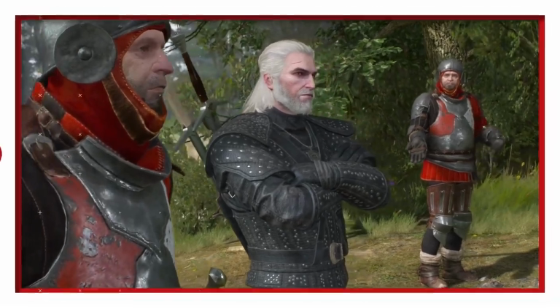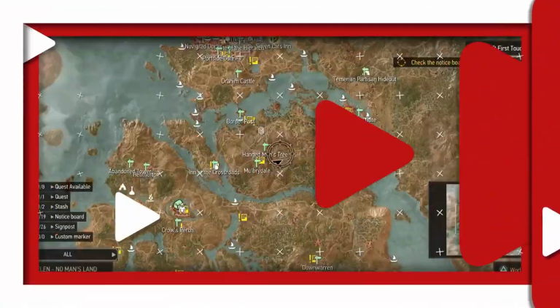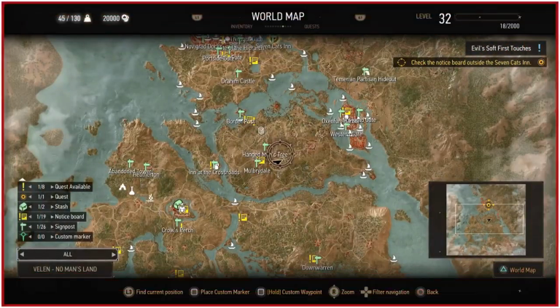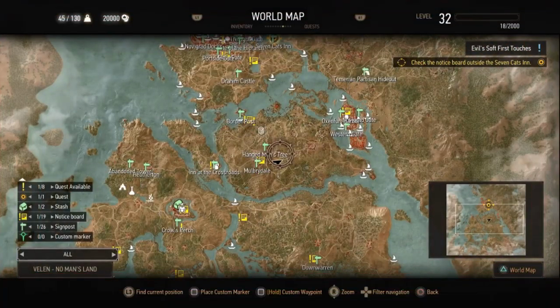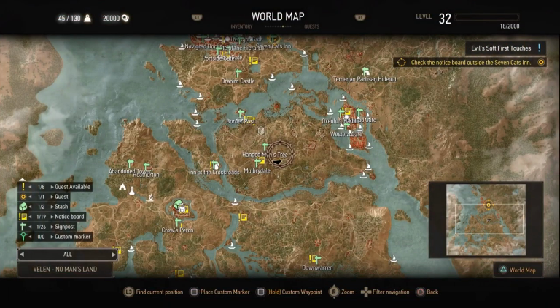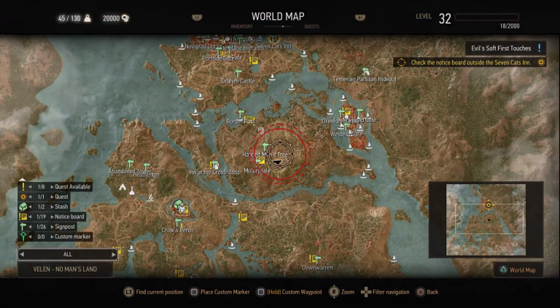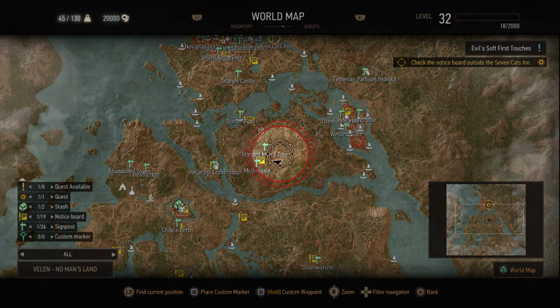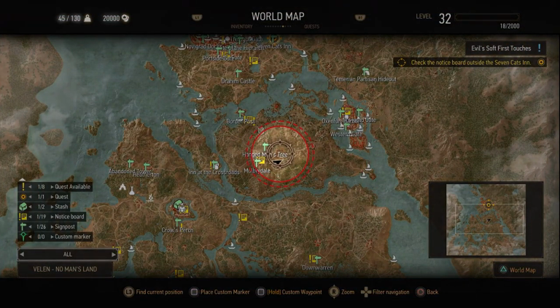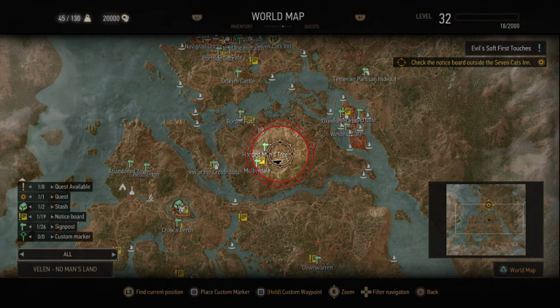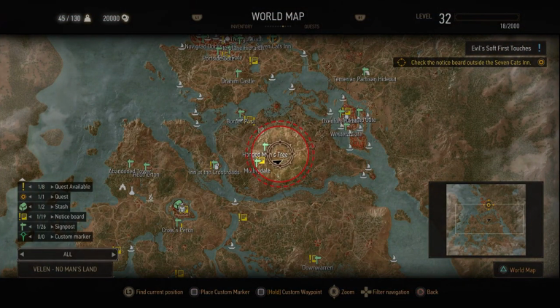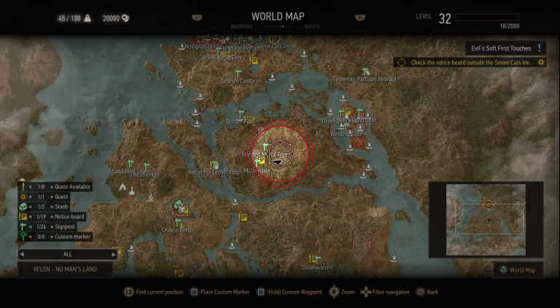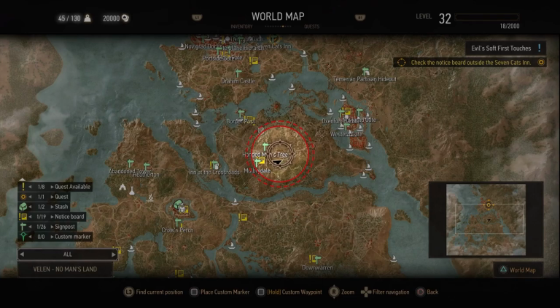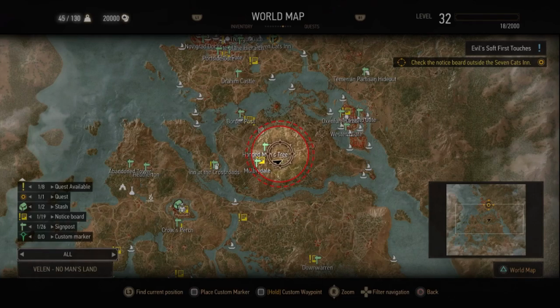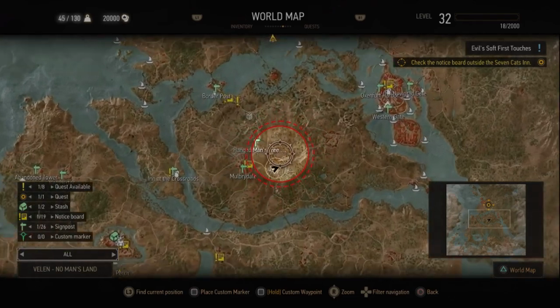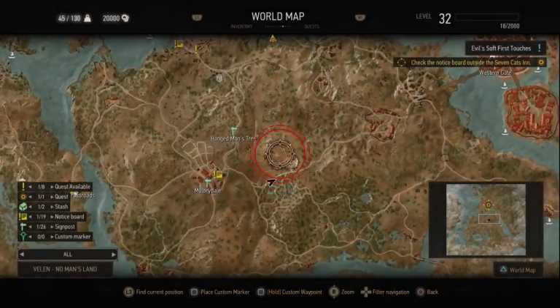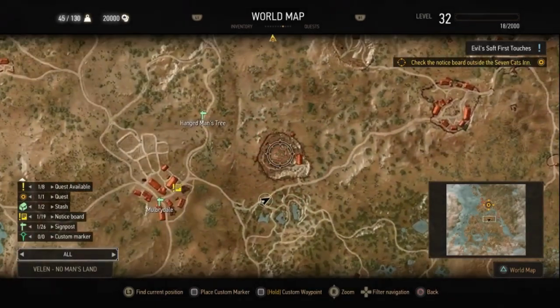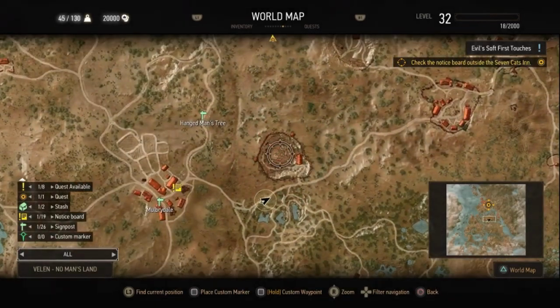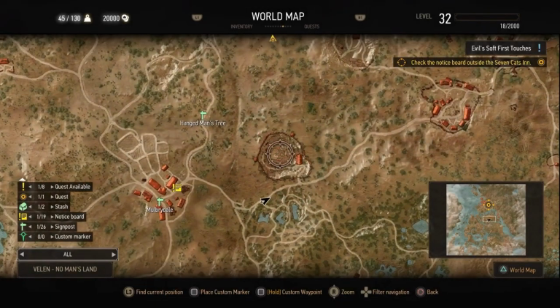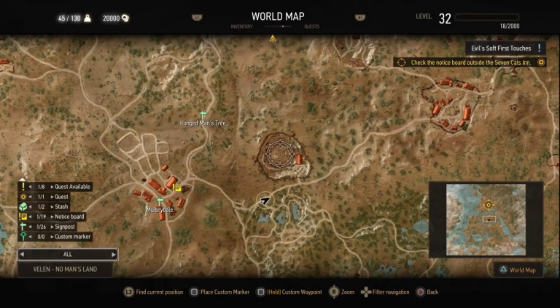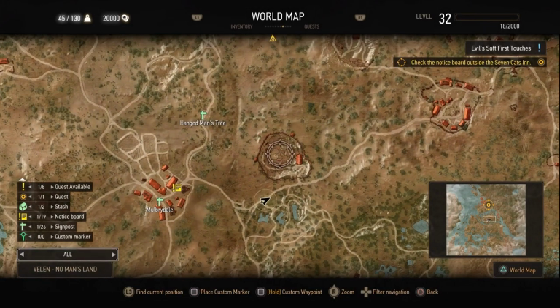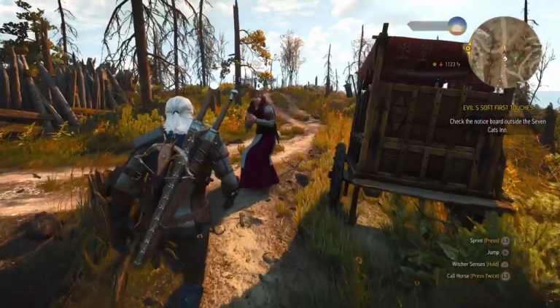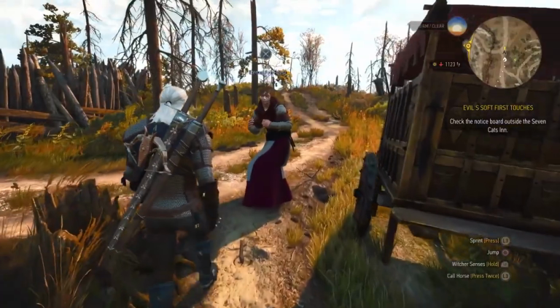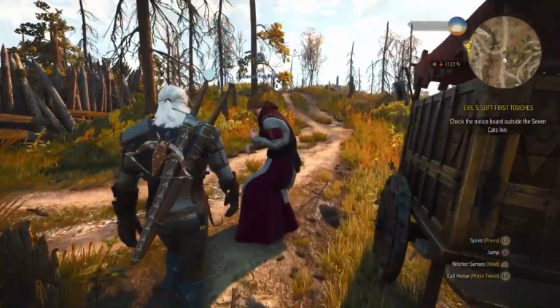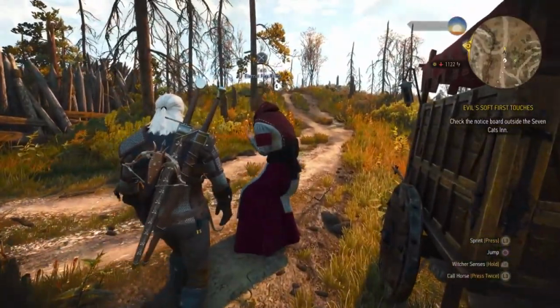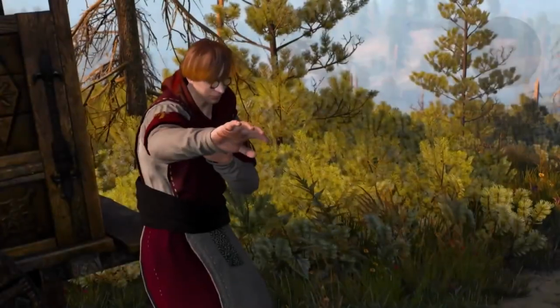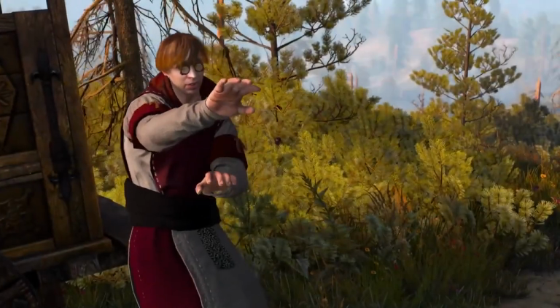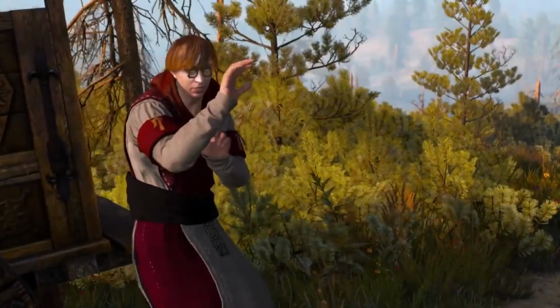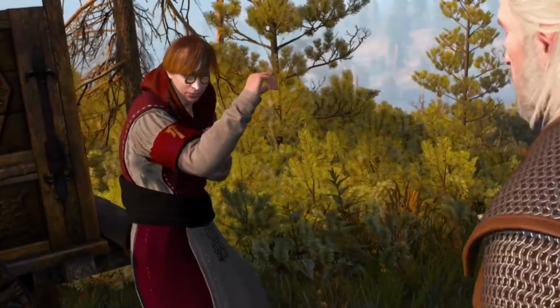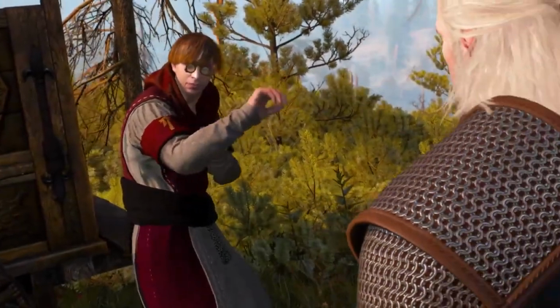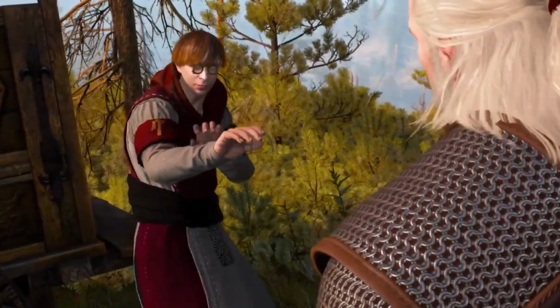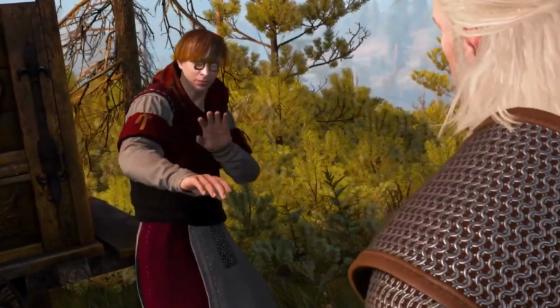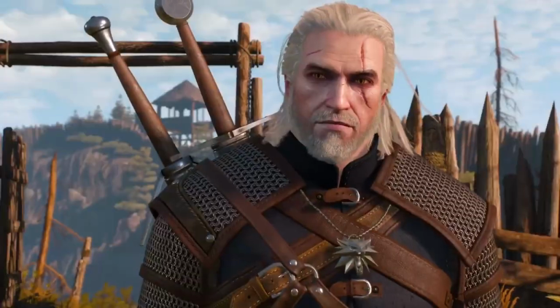It's pretty straightforward to get a hold of. Just head to the Devil's Pit near Mulberrydale in Velen. It used to be a bandit camp, if memory serves — the one with that conspicuously locked door. Talk to the Priest of the Eternal Fire outside the pit to start this new quest, and we'll finally see what's down in that mine.